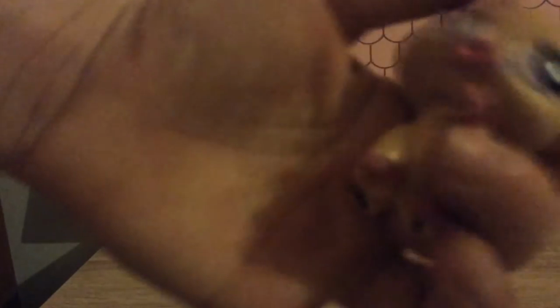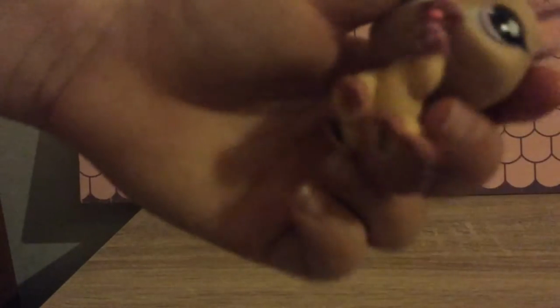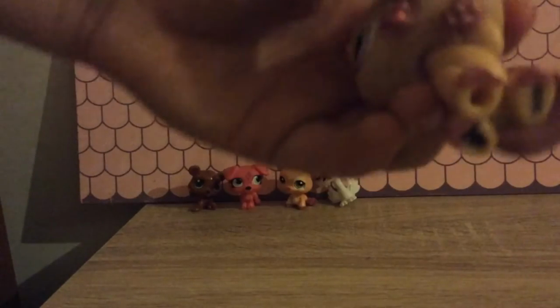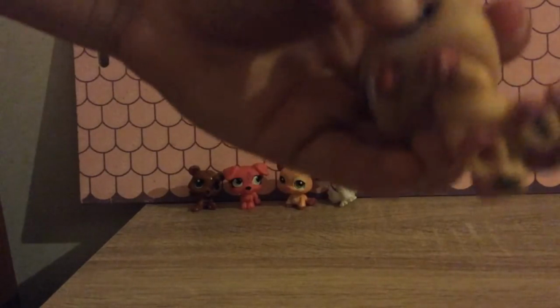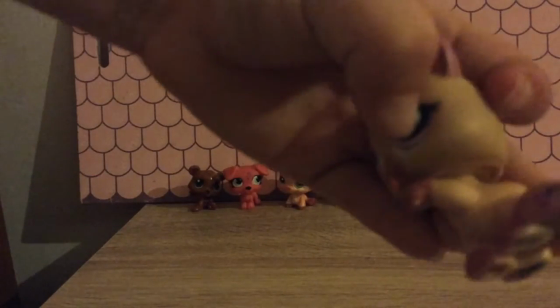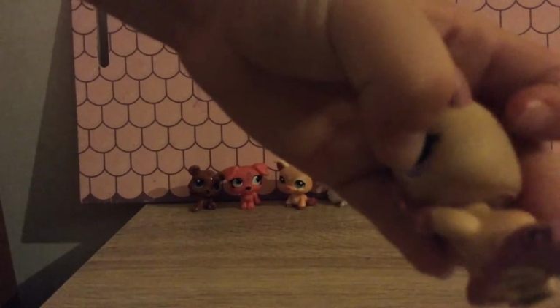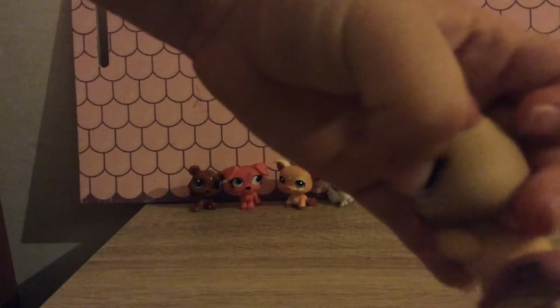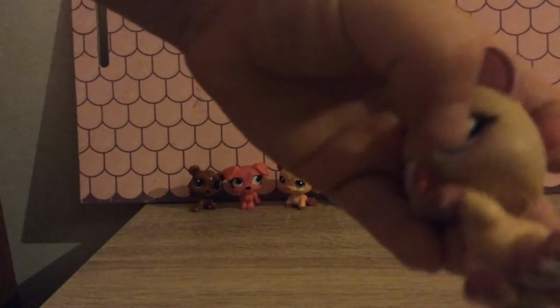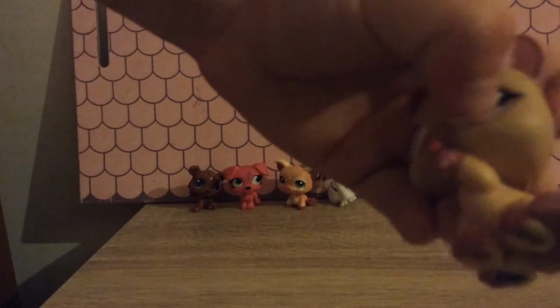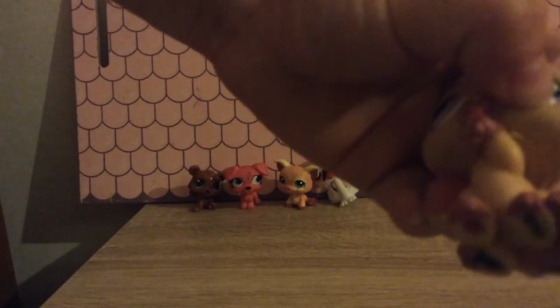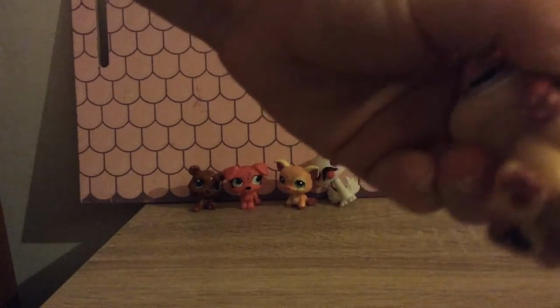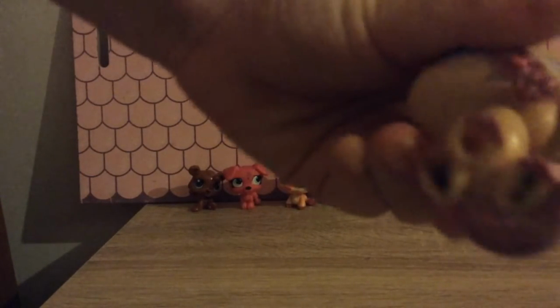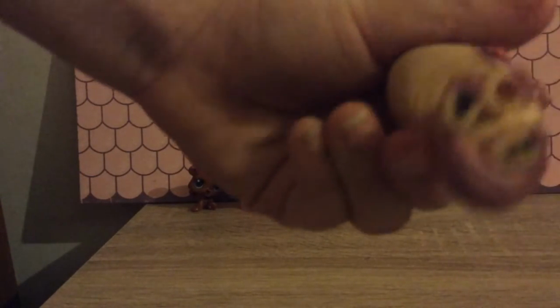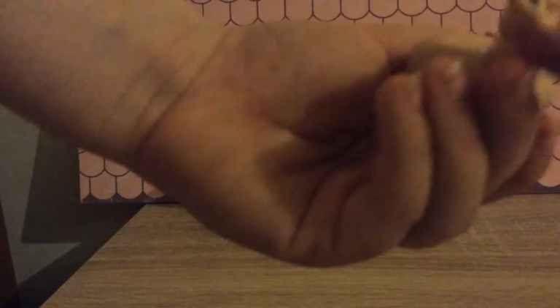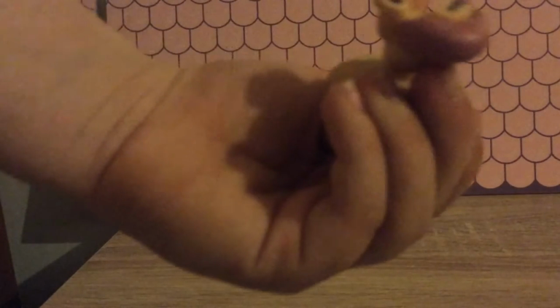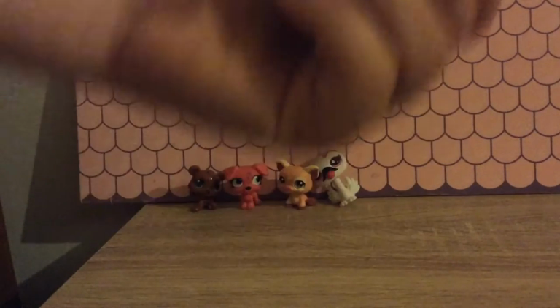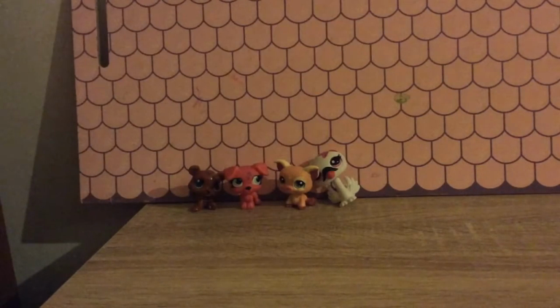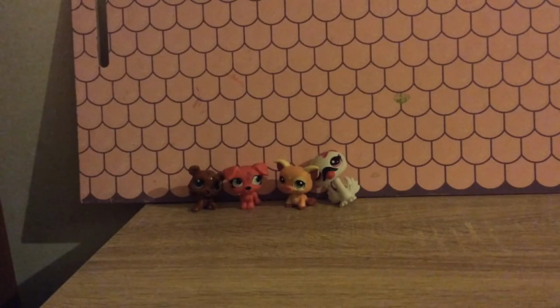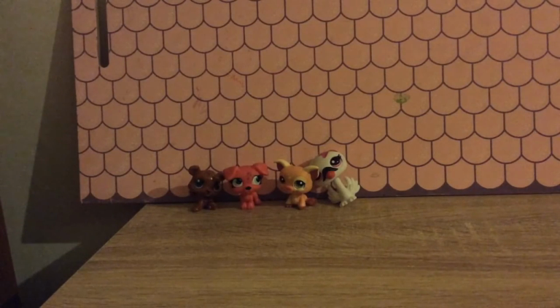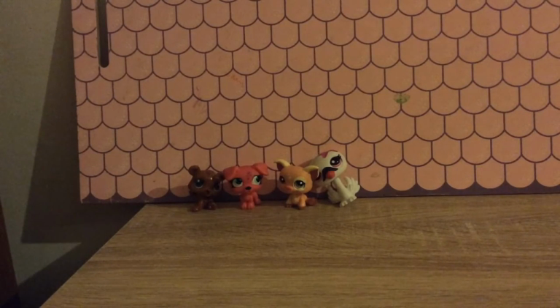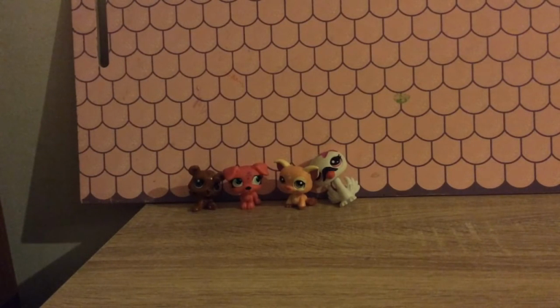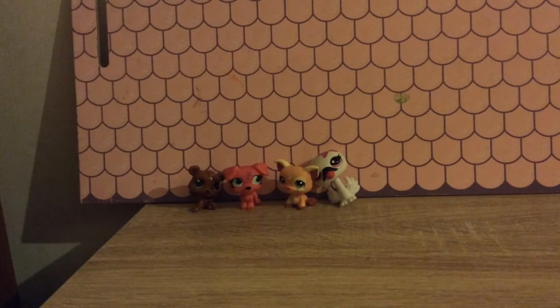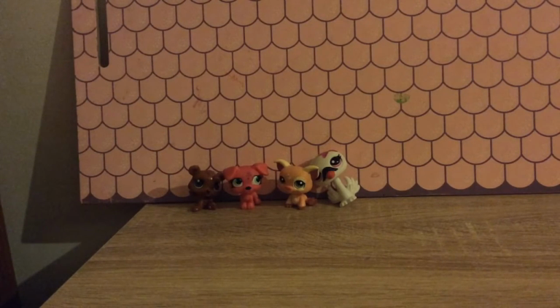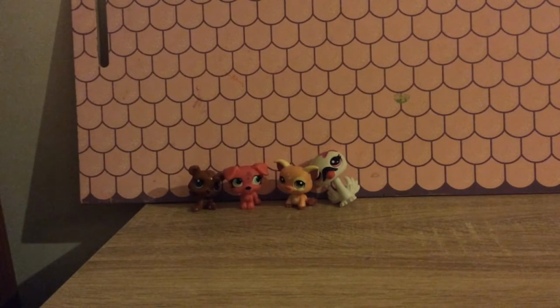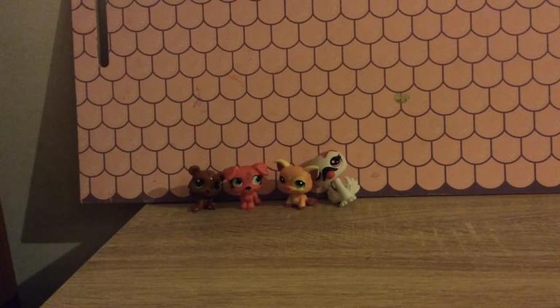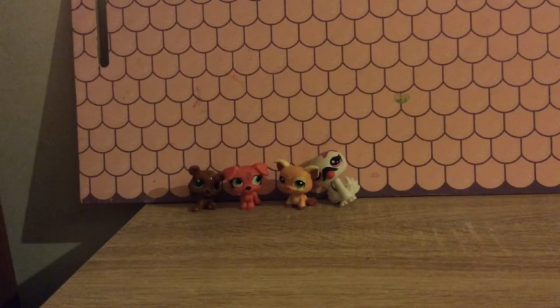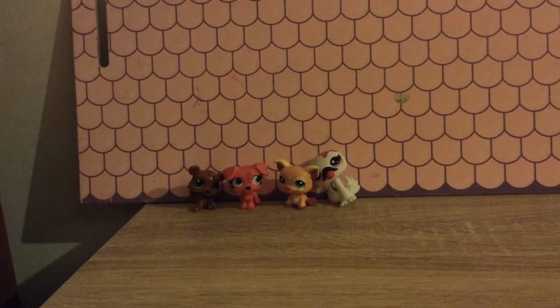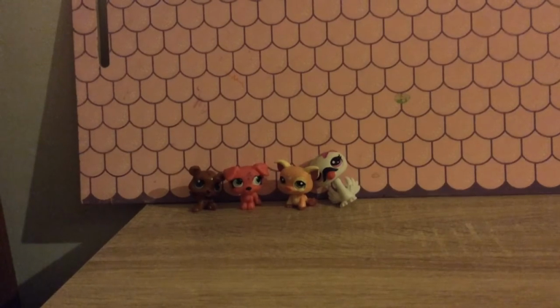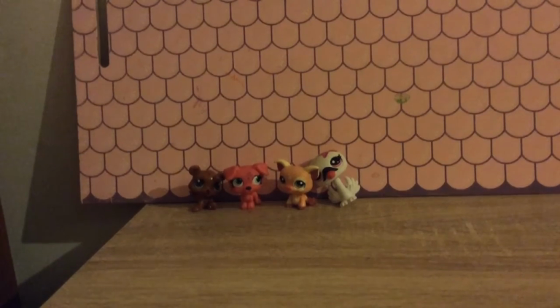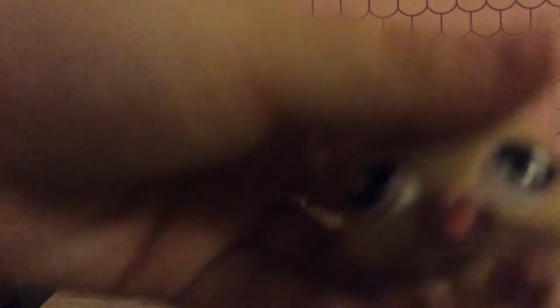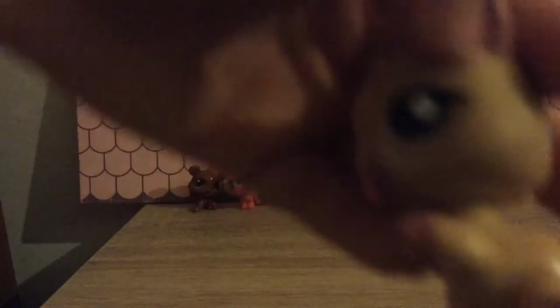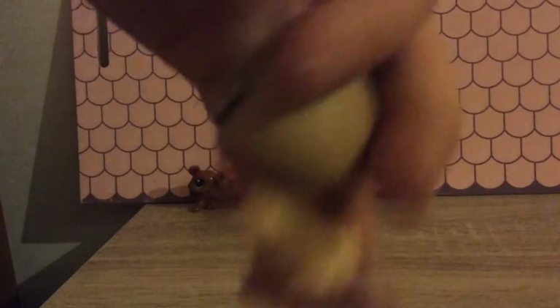She has some light pink ears and she has light brown feet and a light brown tail.